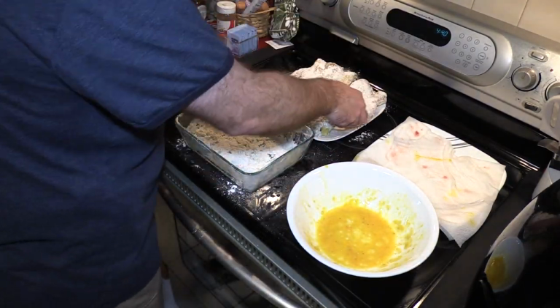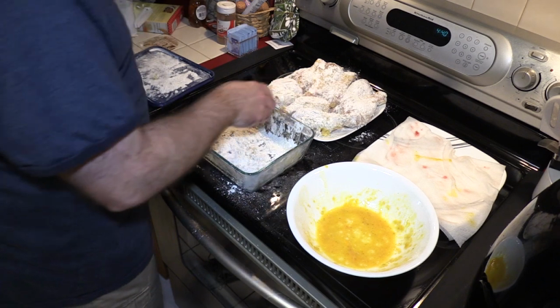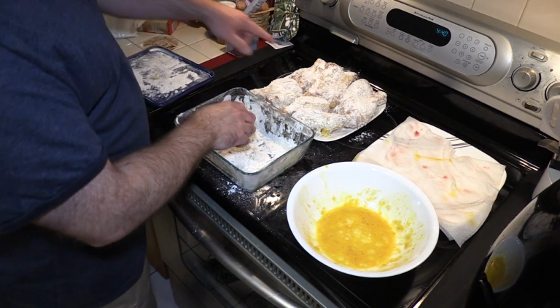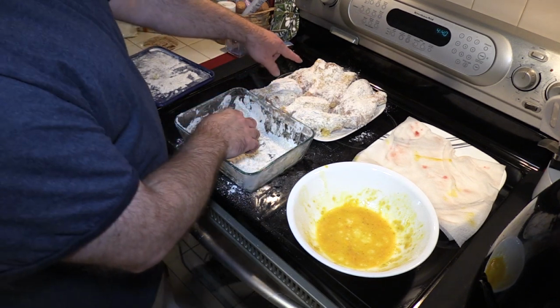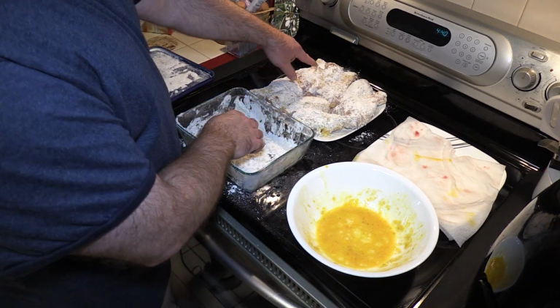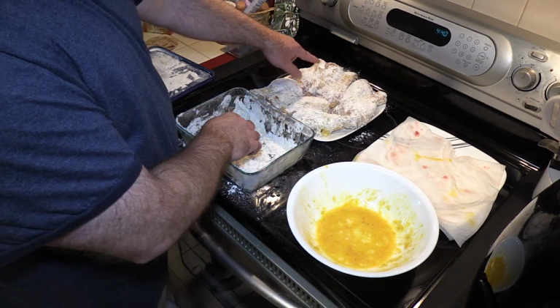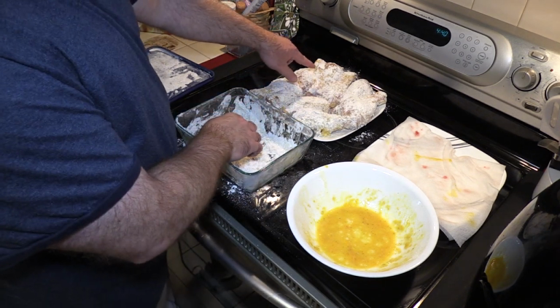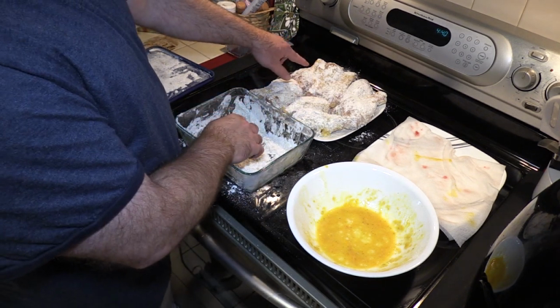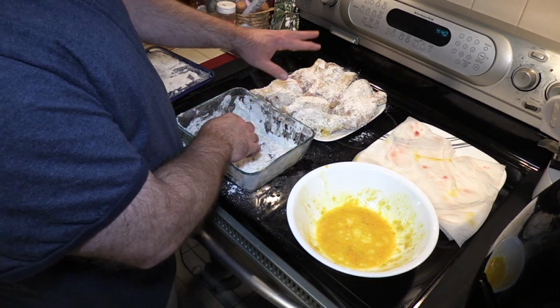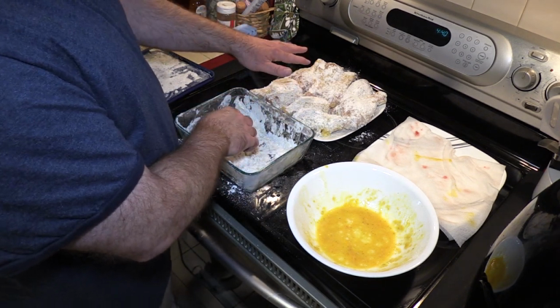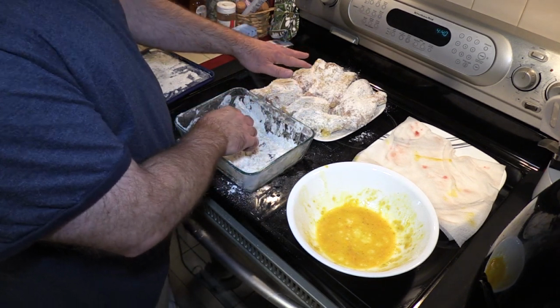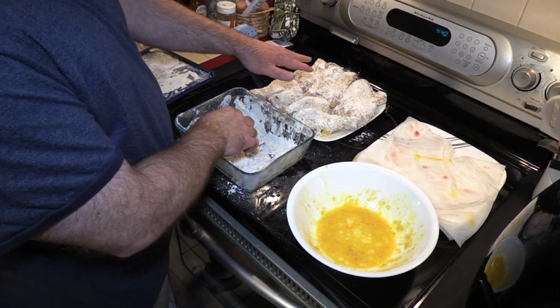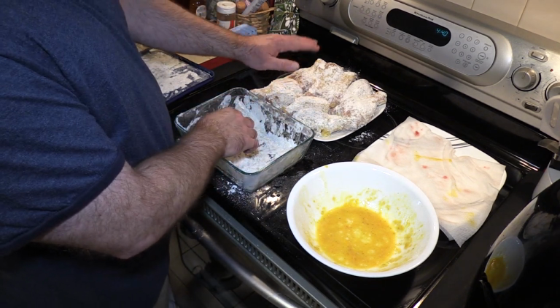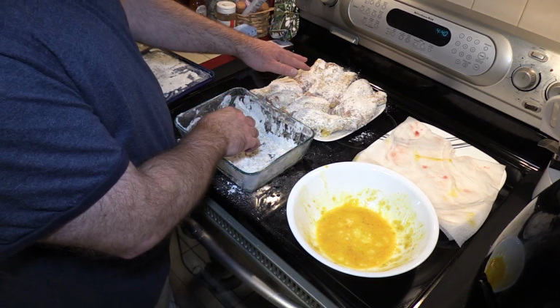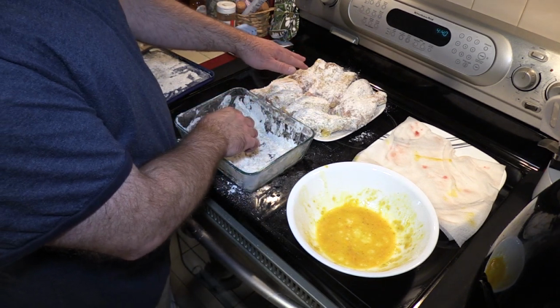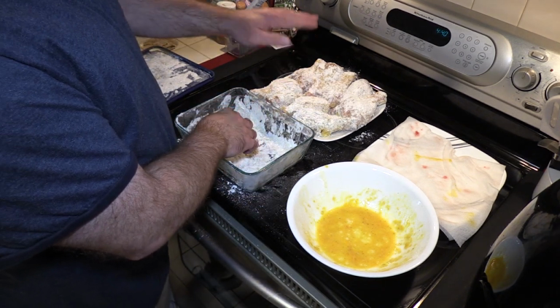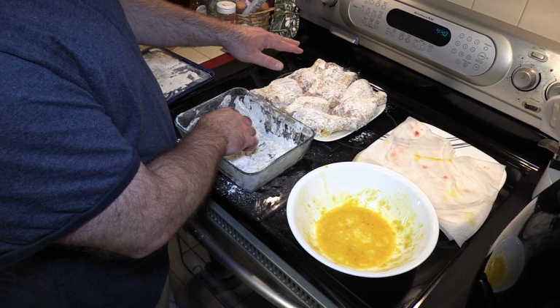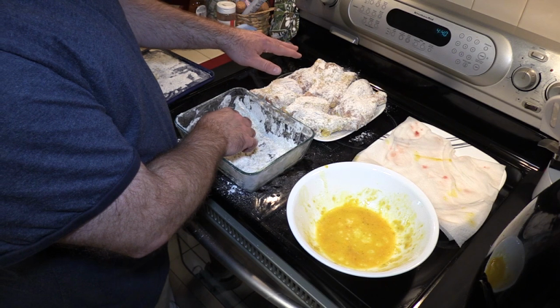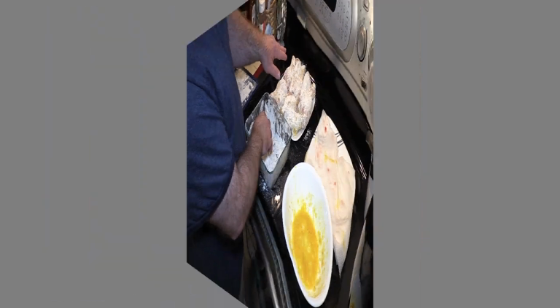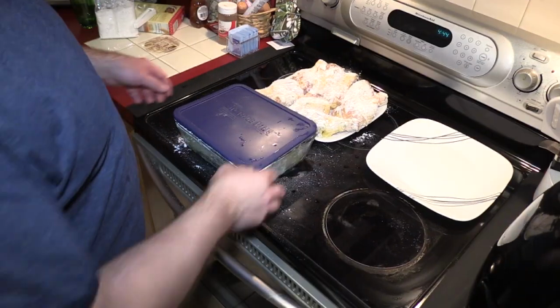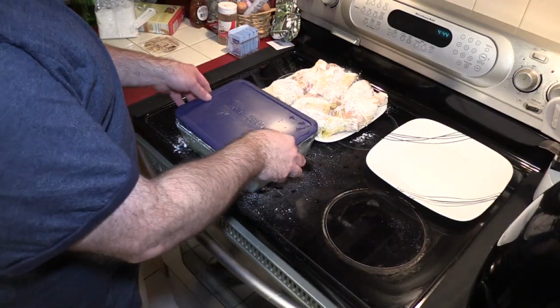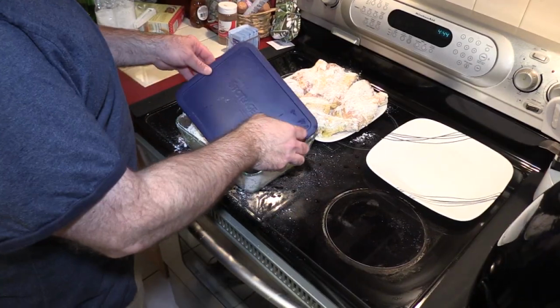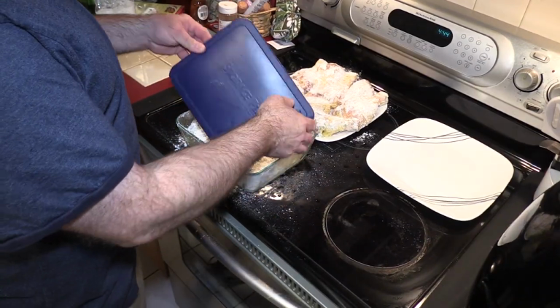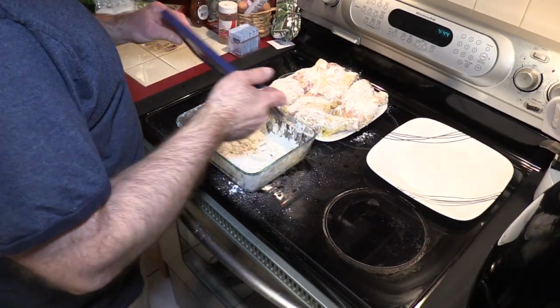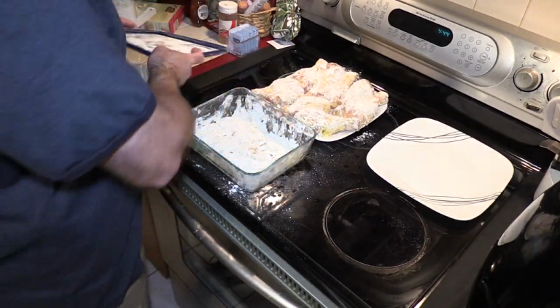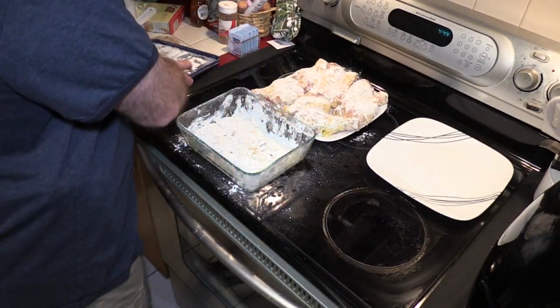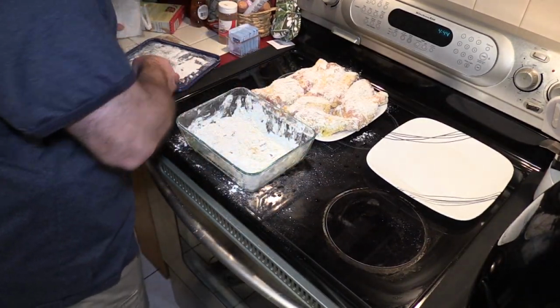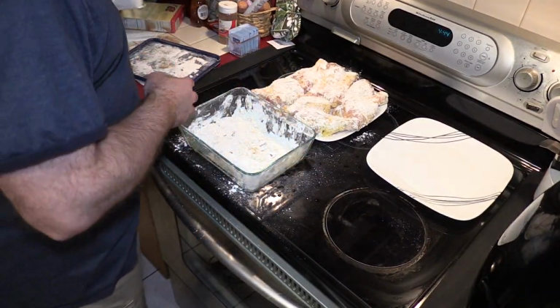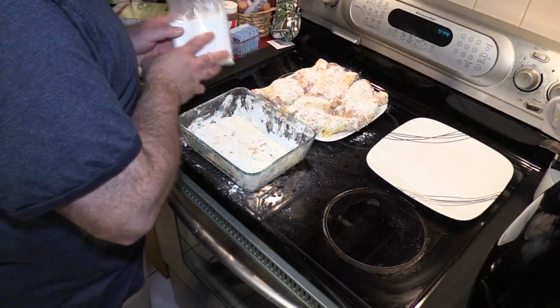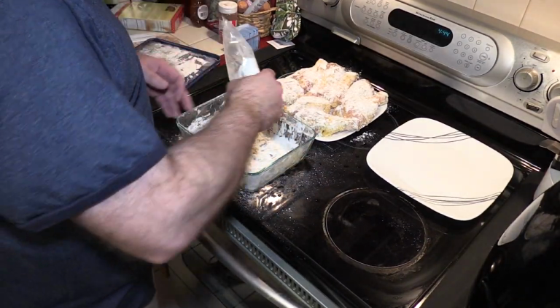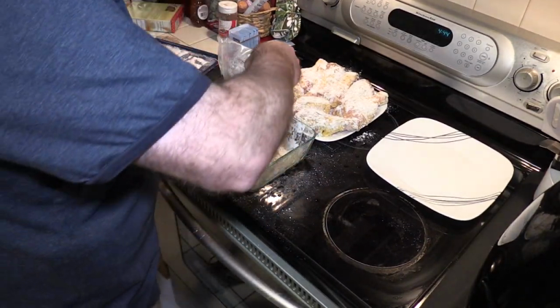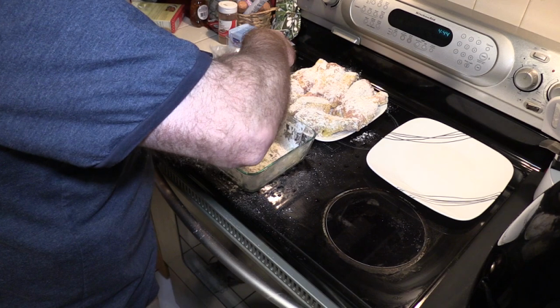You can see this is already starting to turn color. I'm going to give it a few minutes — five minutes at the most — and then we're going to recoat this. Okay, we're ready to go again. I'm going to add a little more Kentucky kernel.